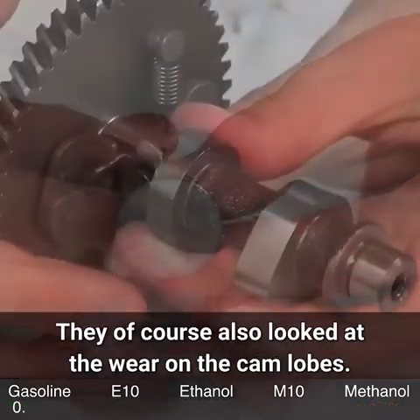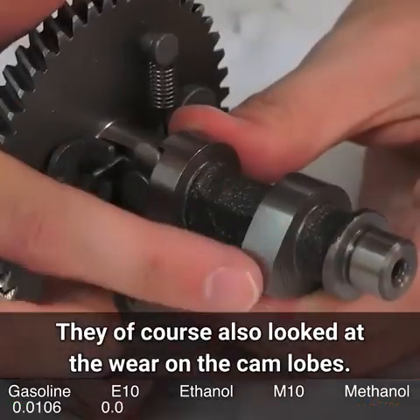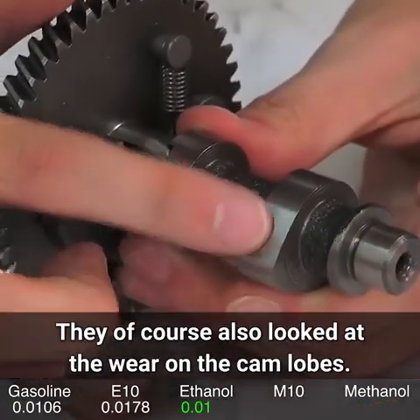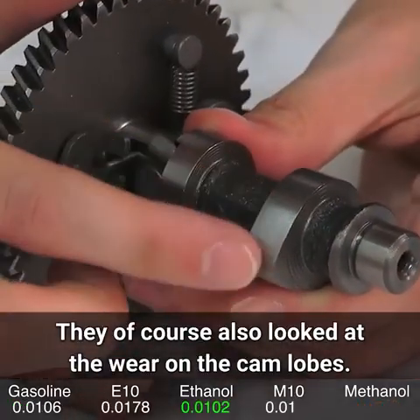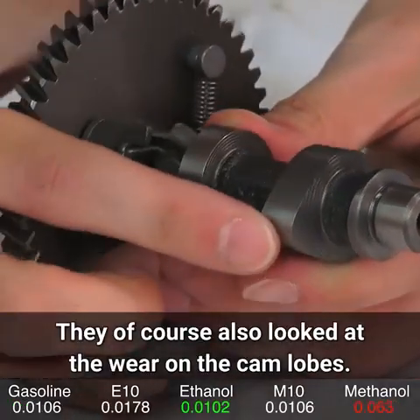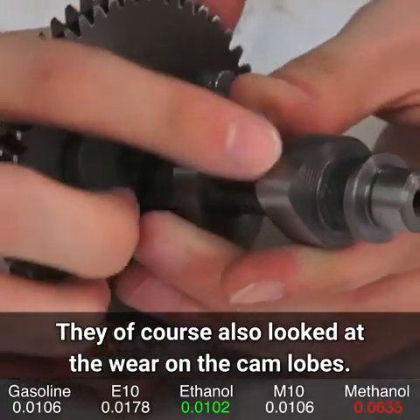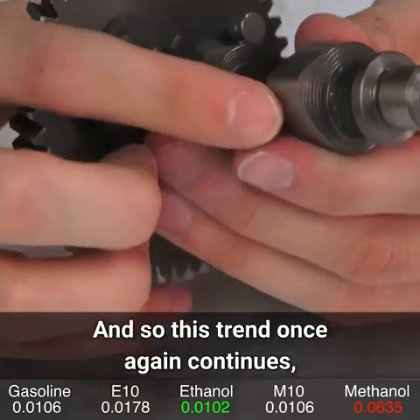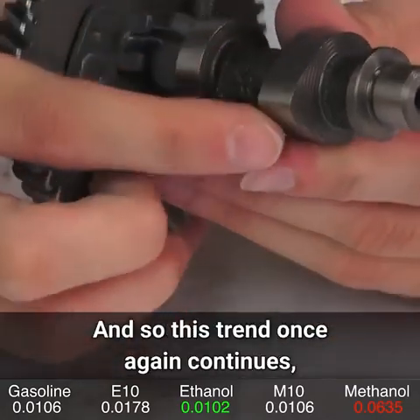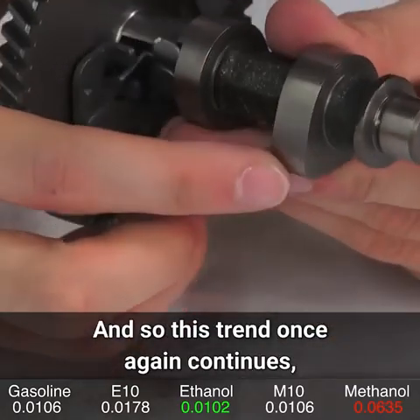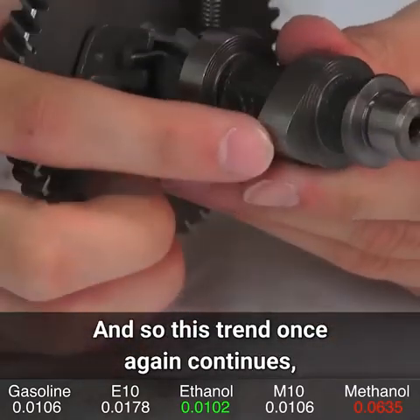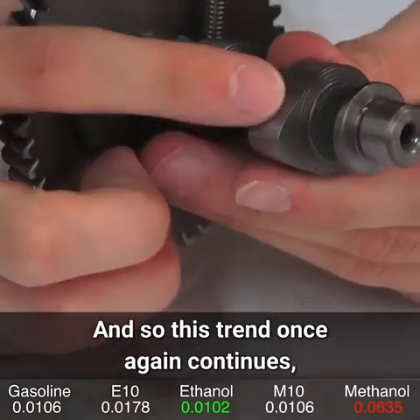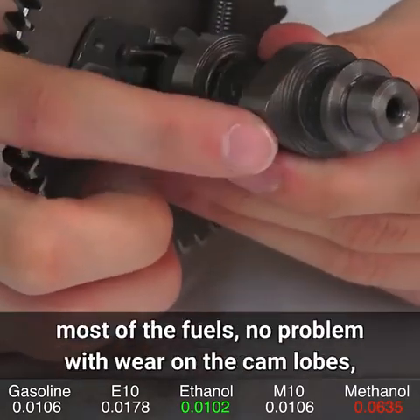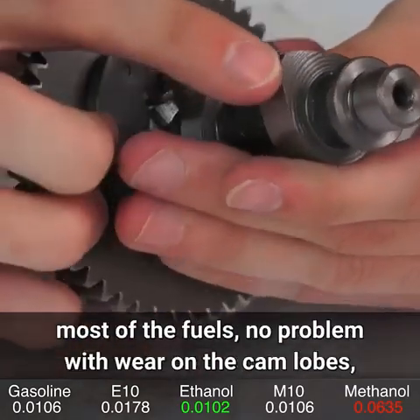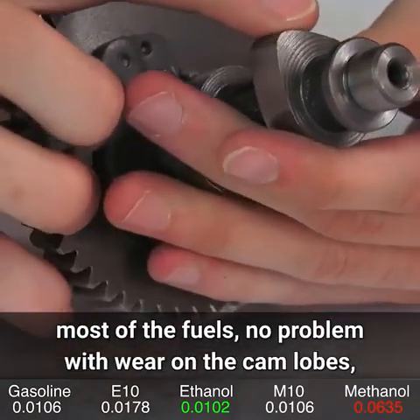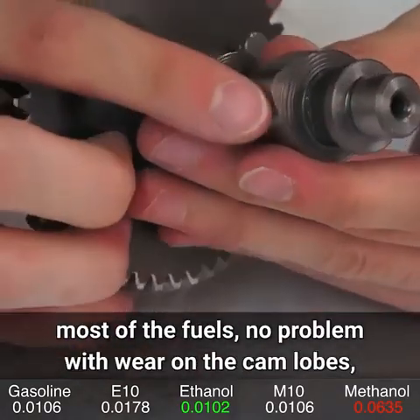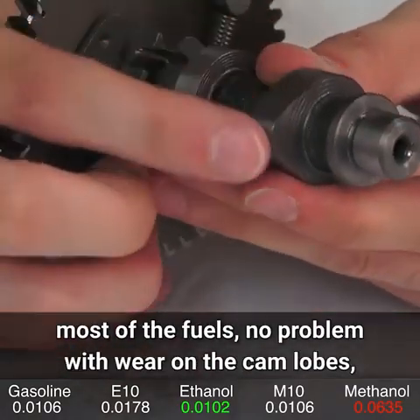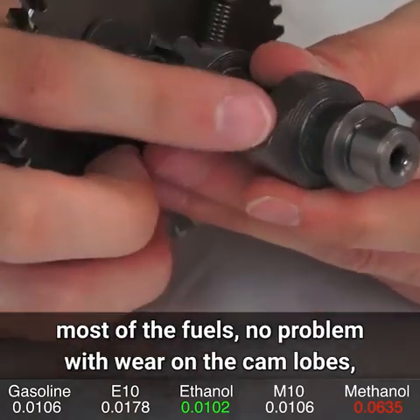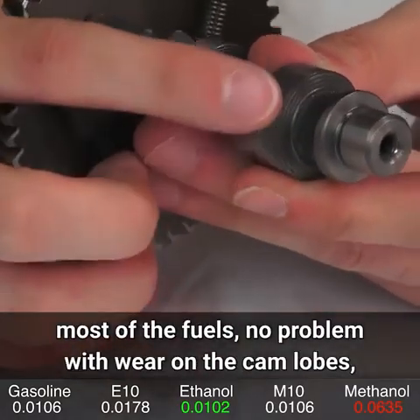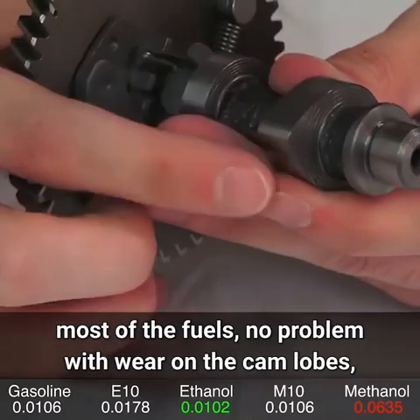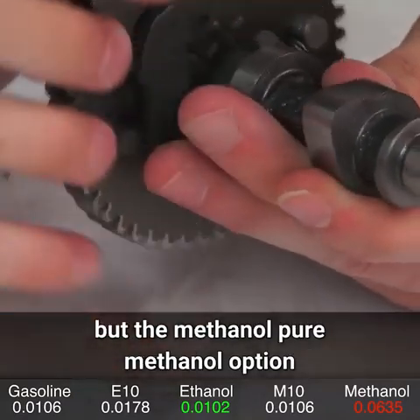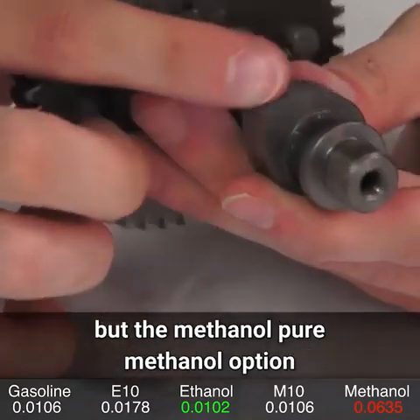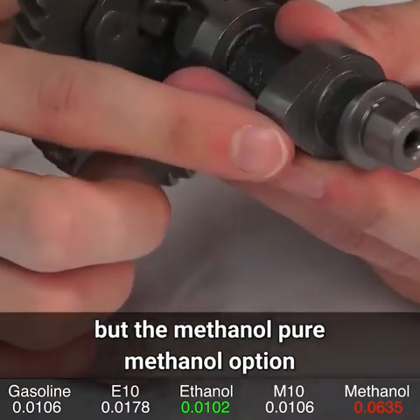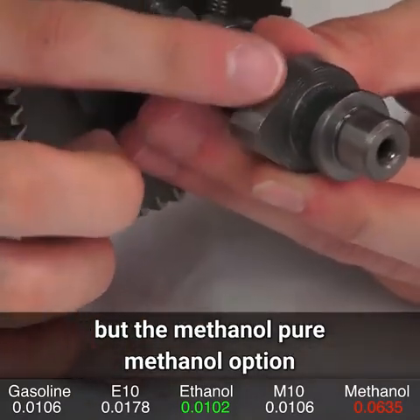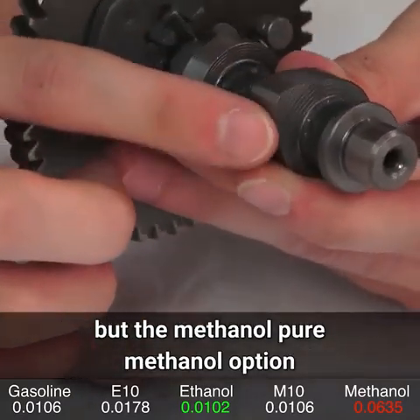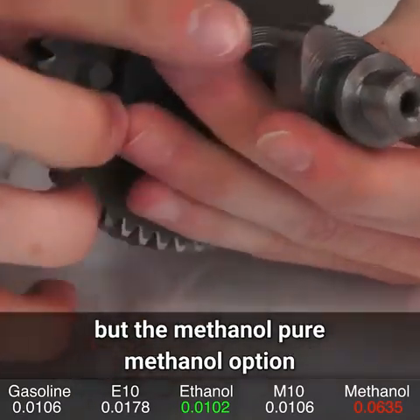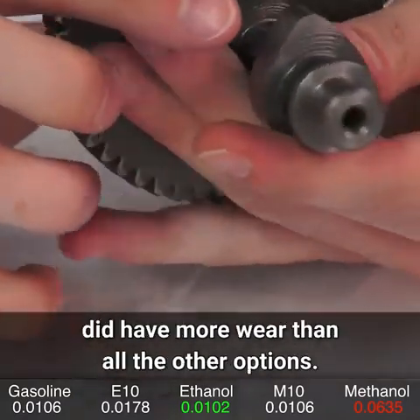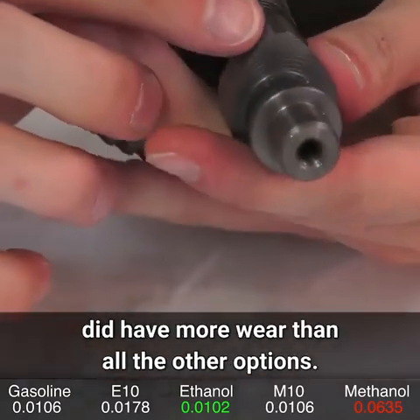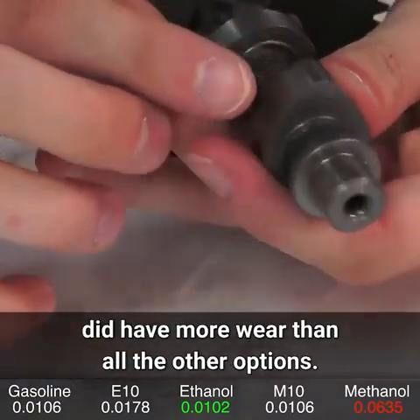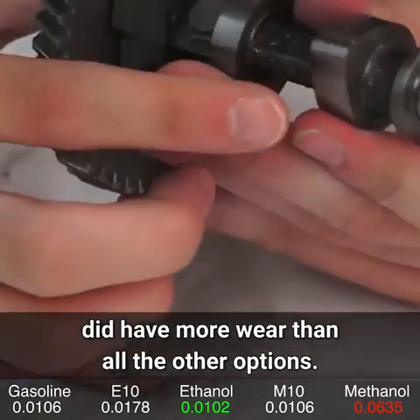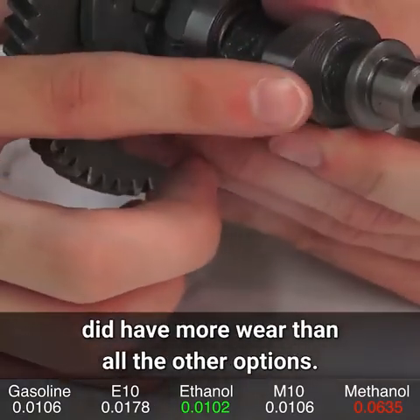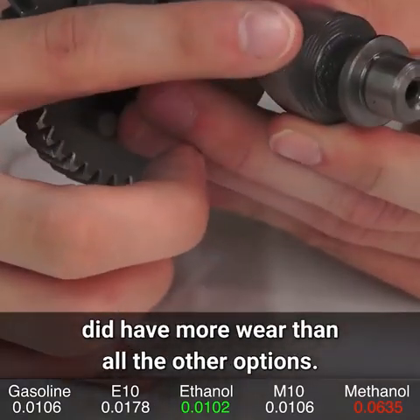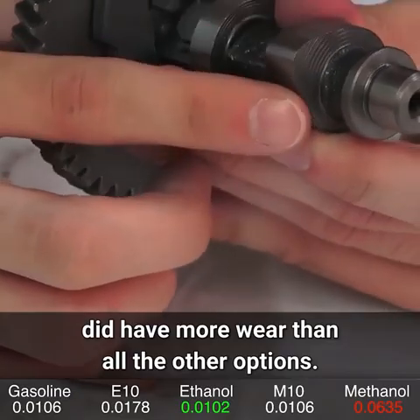They also looked at wear on the cam lobes, and this trend continued. Most fuels showed no problem with wear on the cam lobes, but the pure methanol option did have more wear than all the other options.